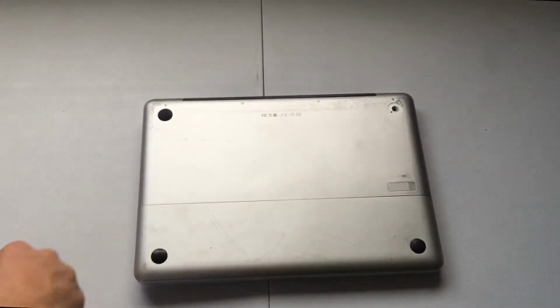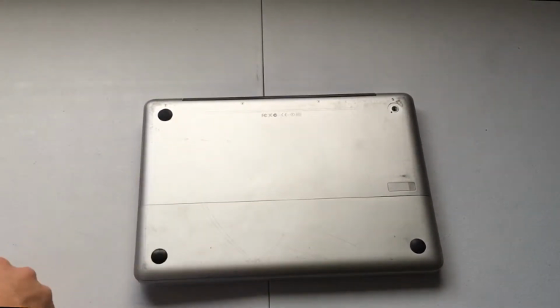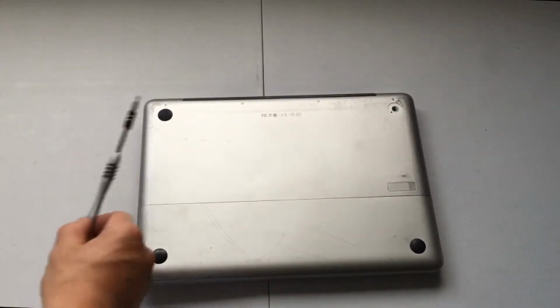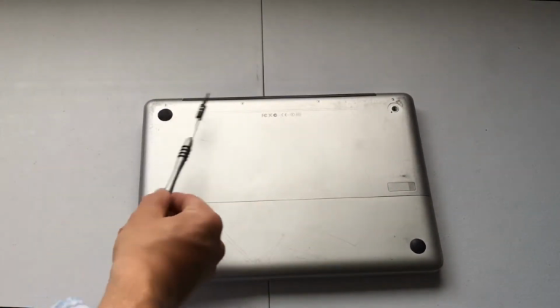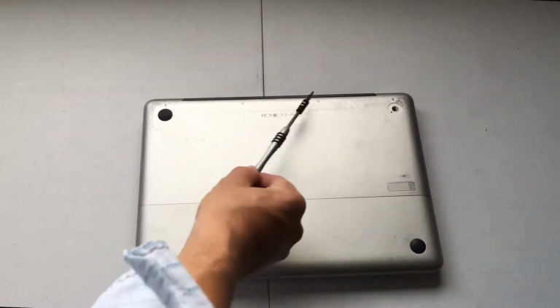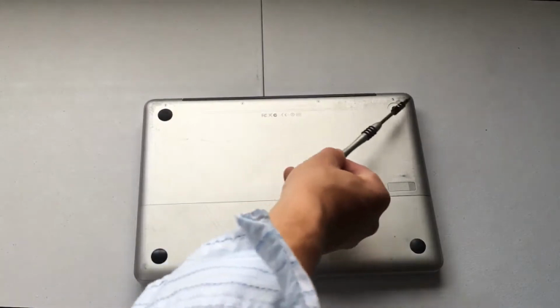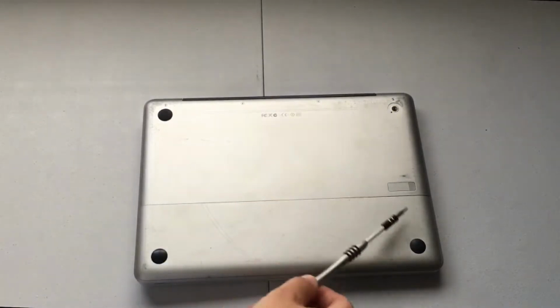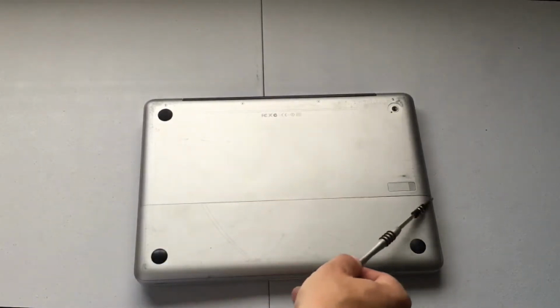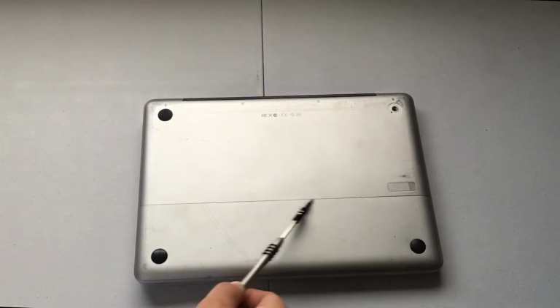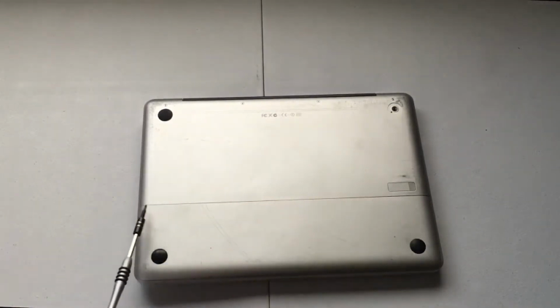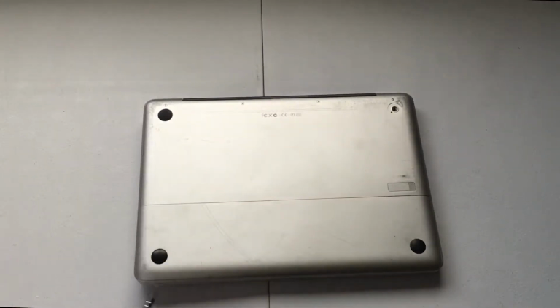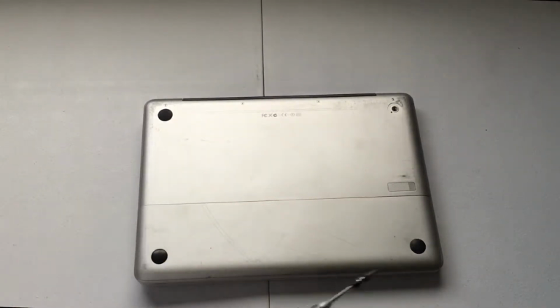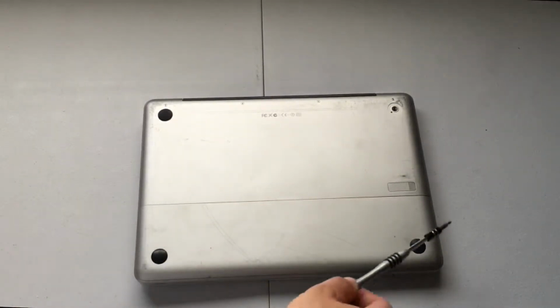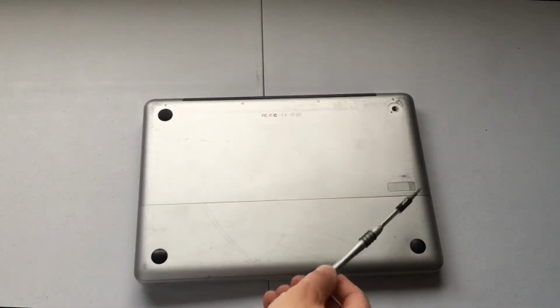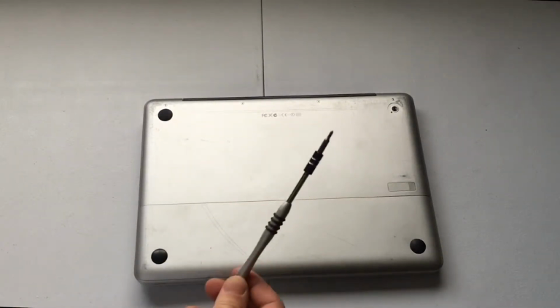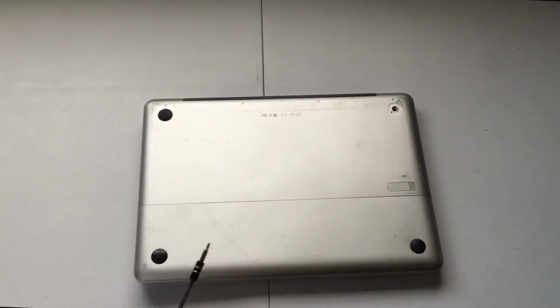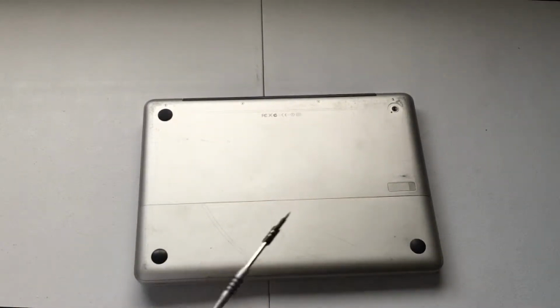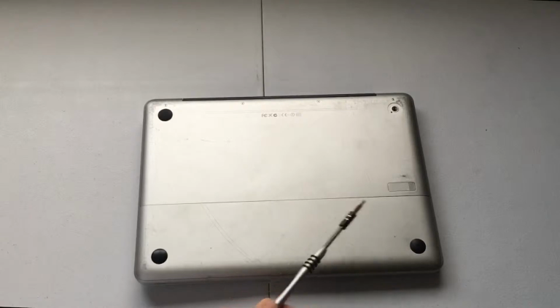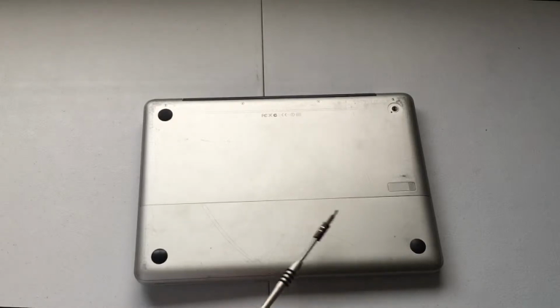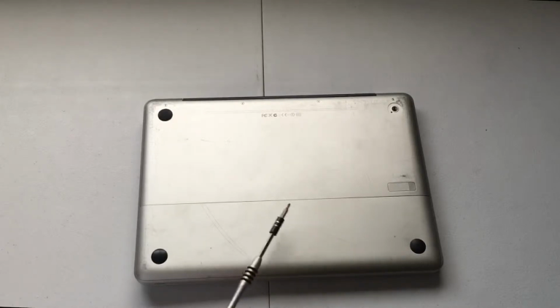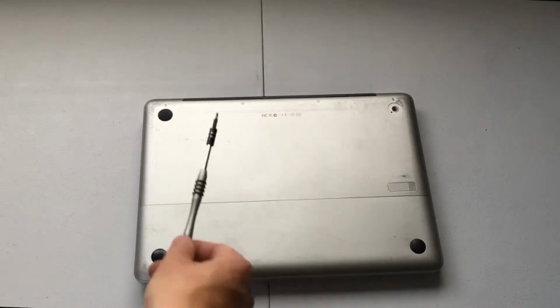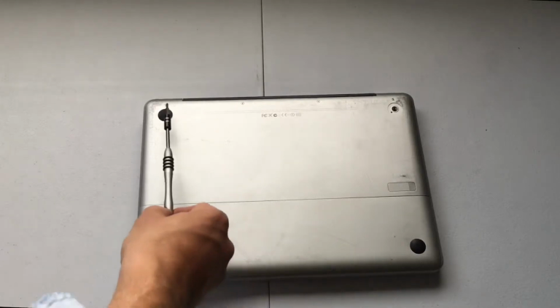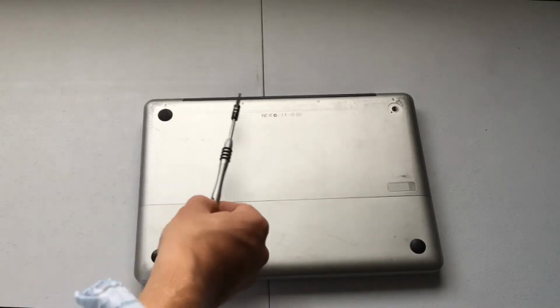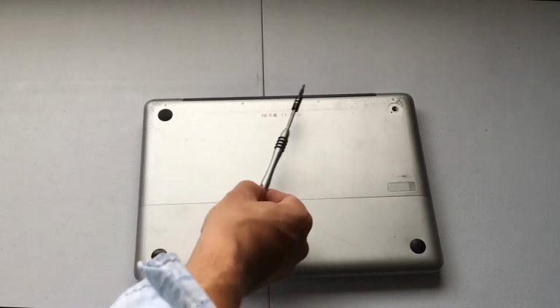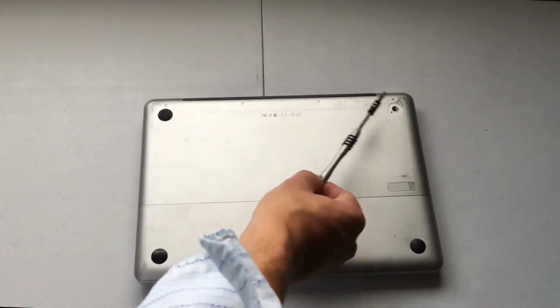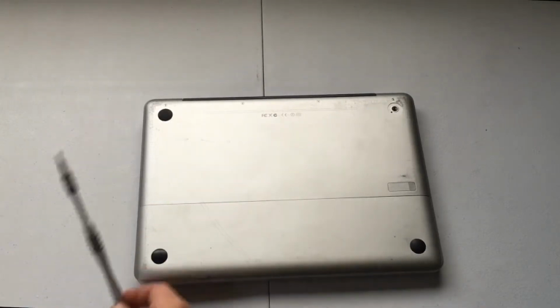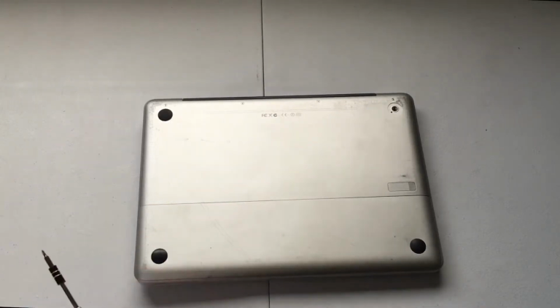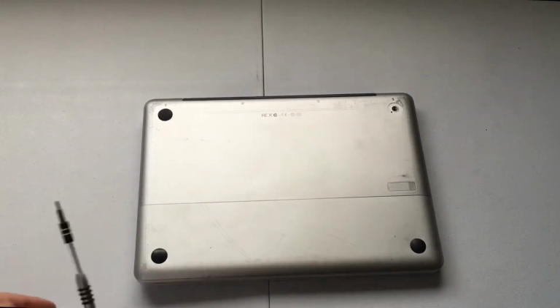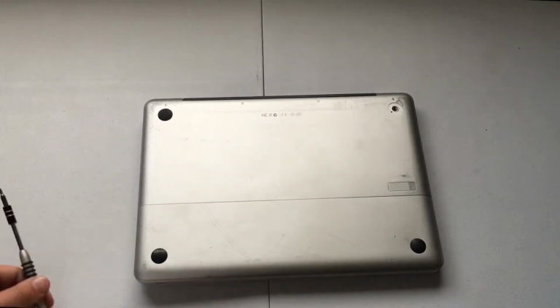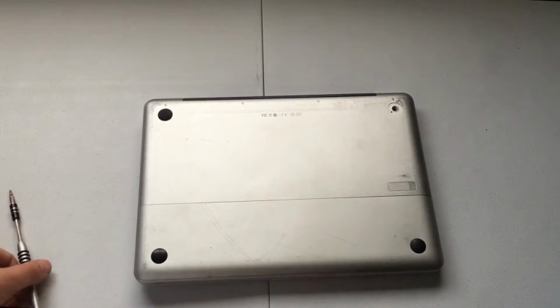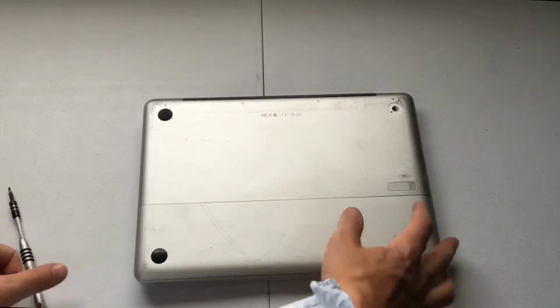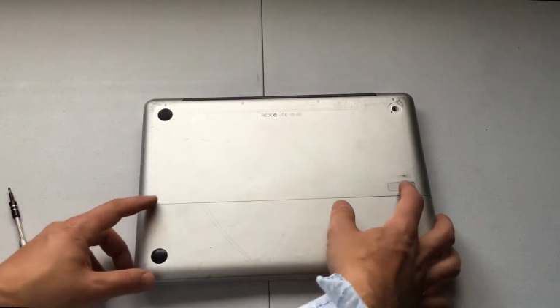It's separated in half, so if you're fortunate enough that your MacBook Pro is separated like this, you do not have to remove those screws. All you need to do is push on this little lever here.